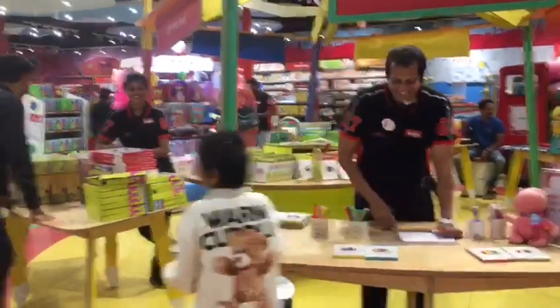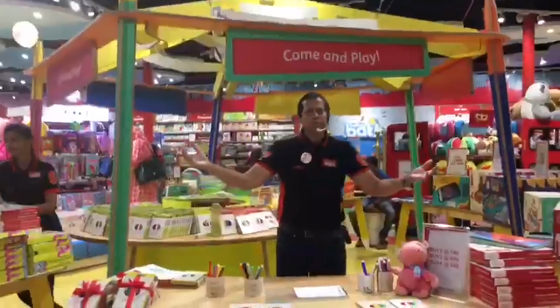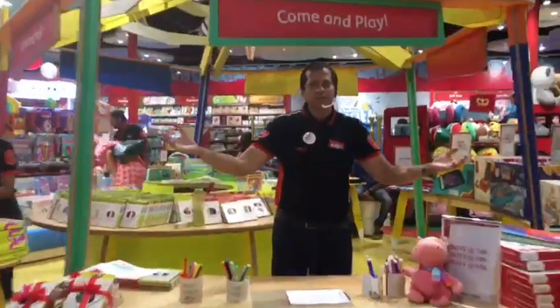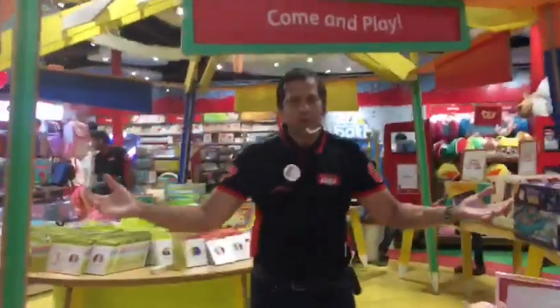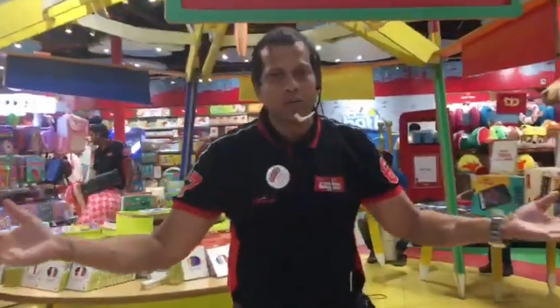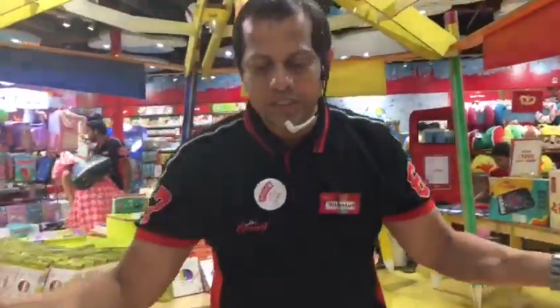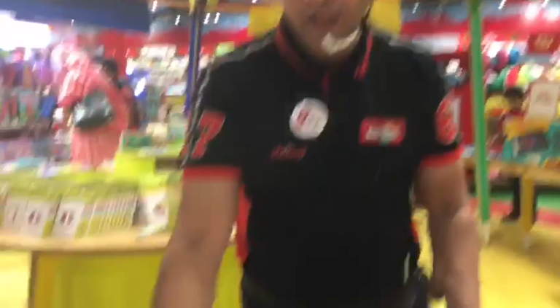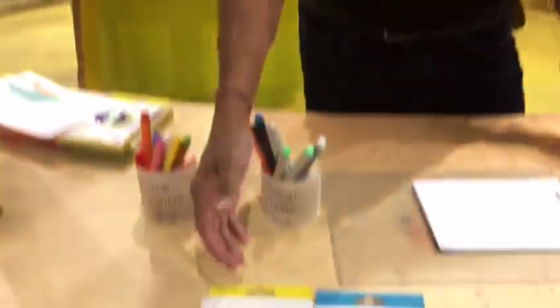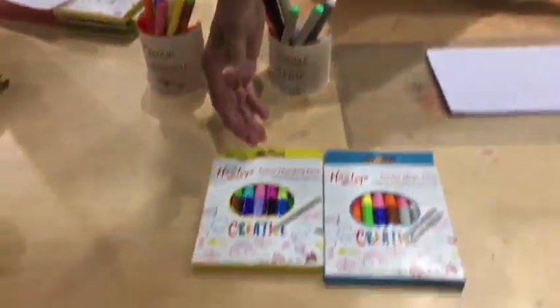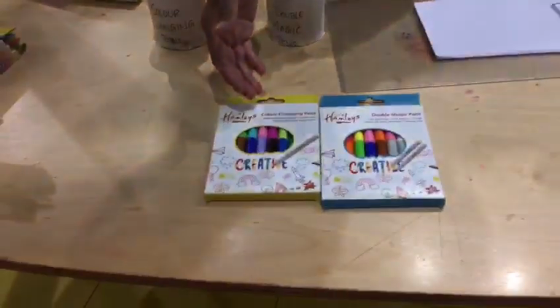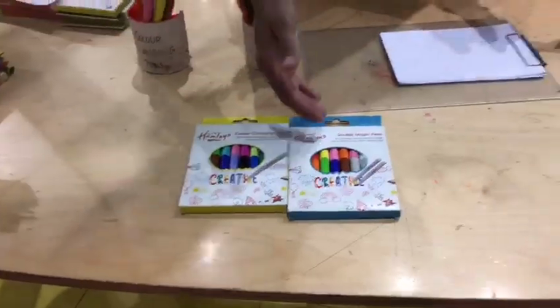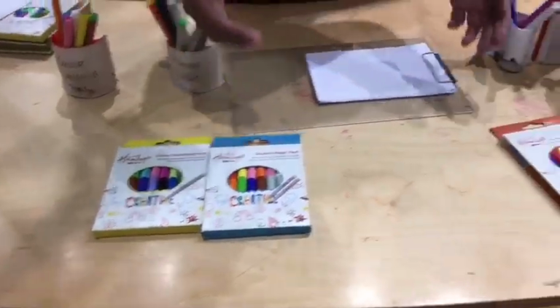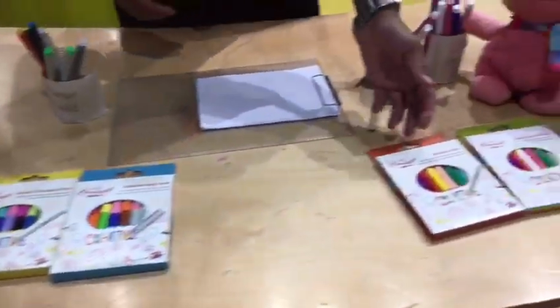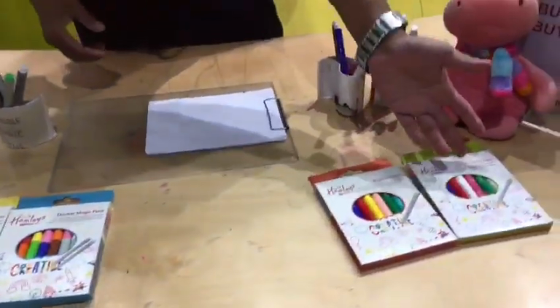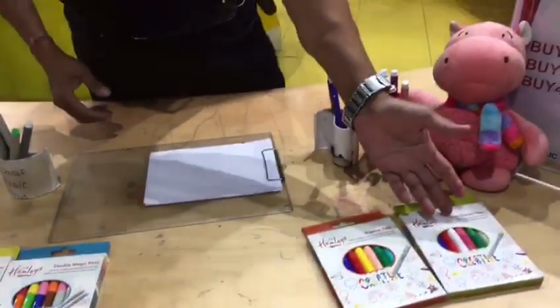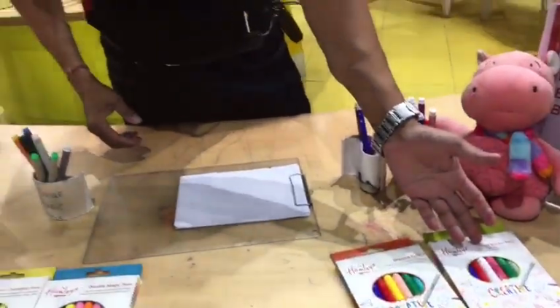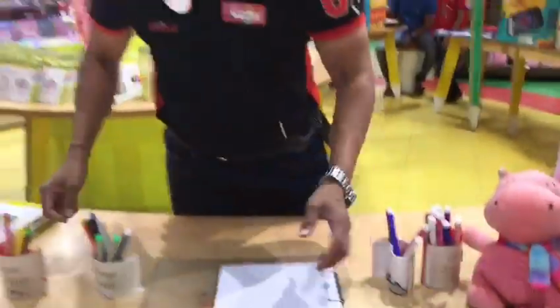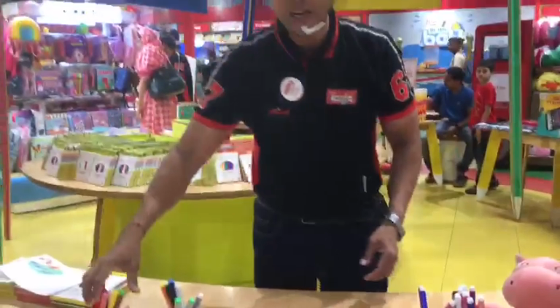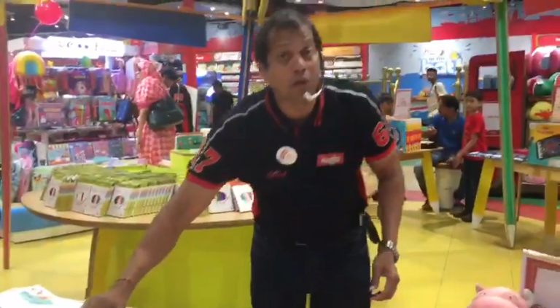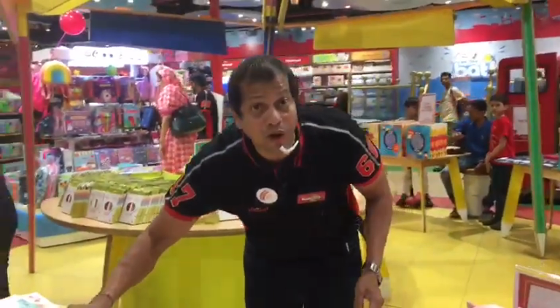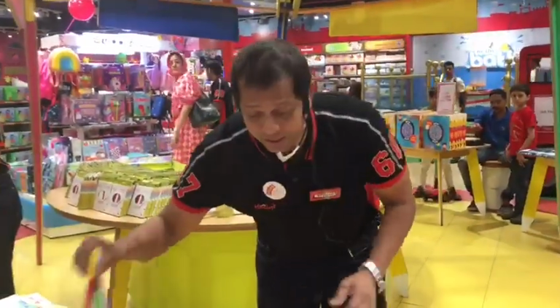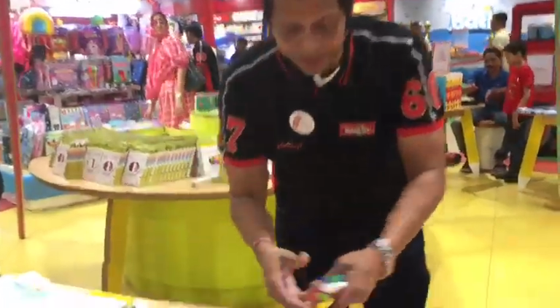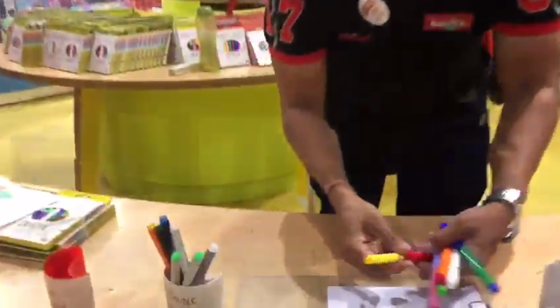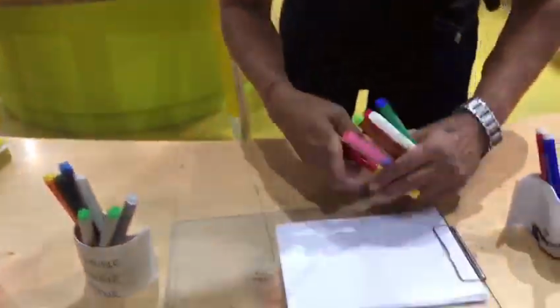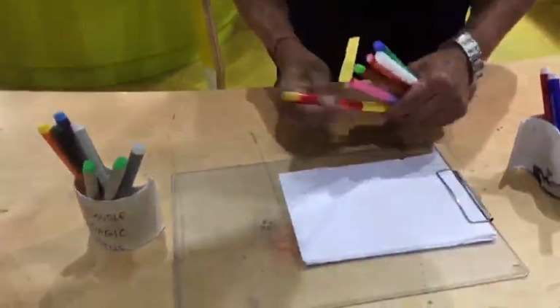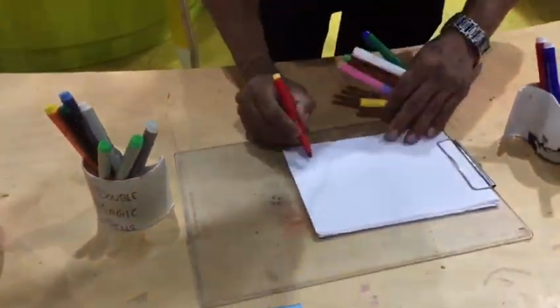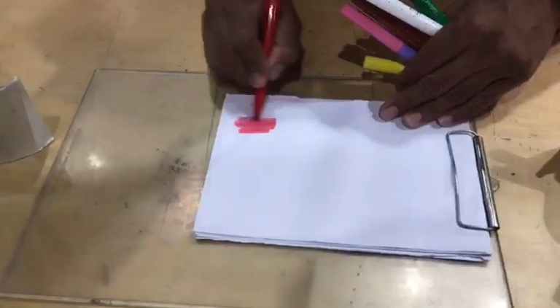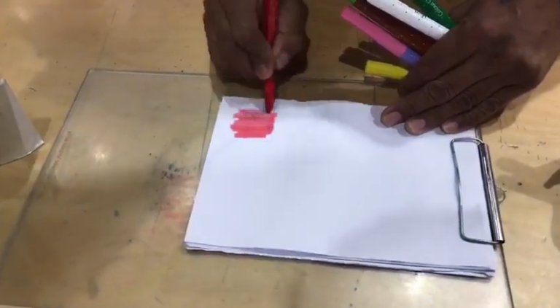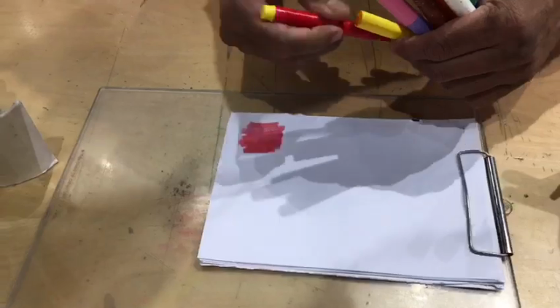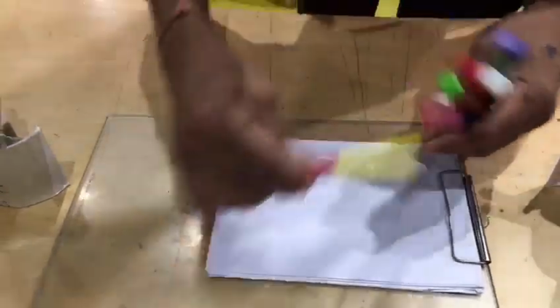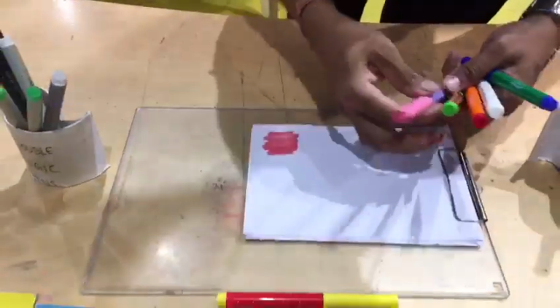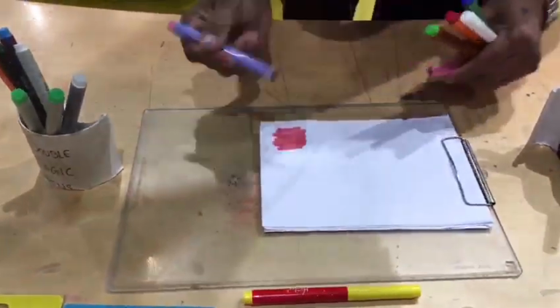This is our Hamlin magic pen — color magic, double magic, whiteboard and color stack. Let me show you how it works. I need one pen from the color magic and another pen from here.